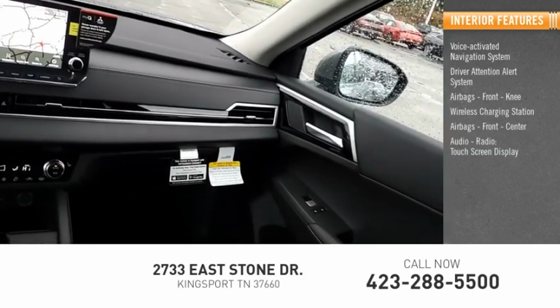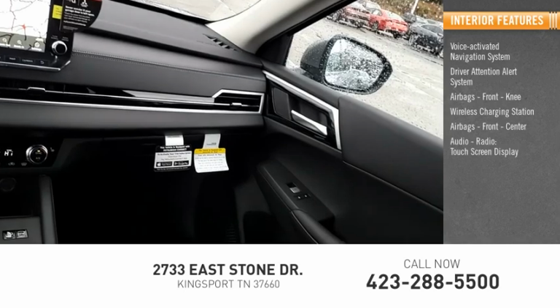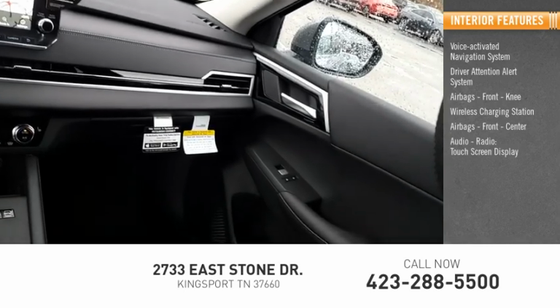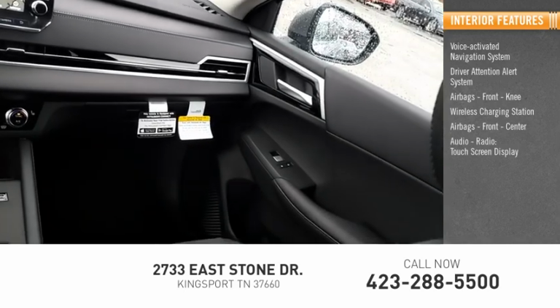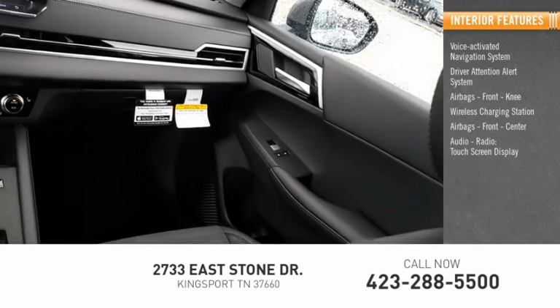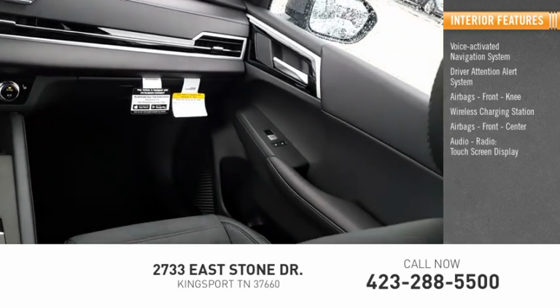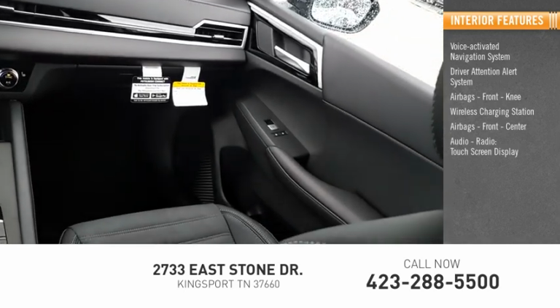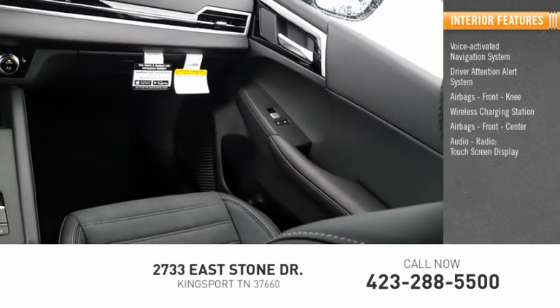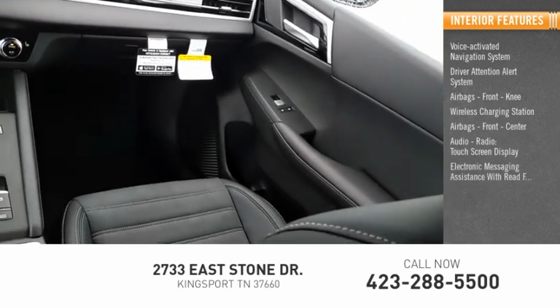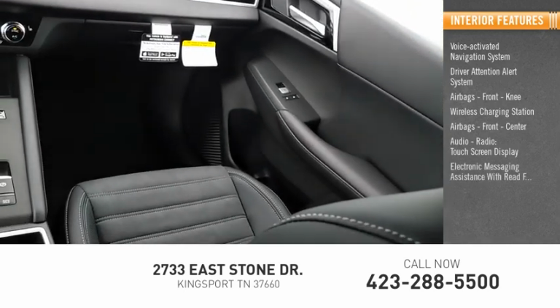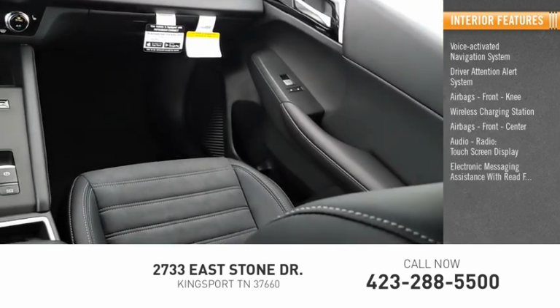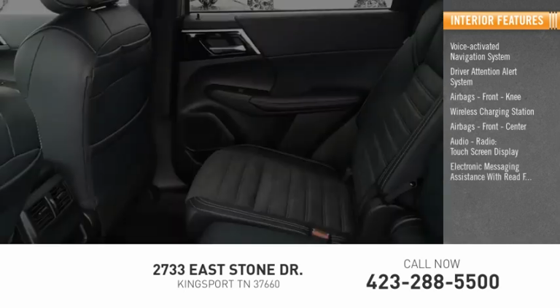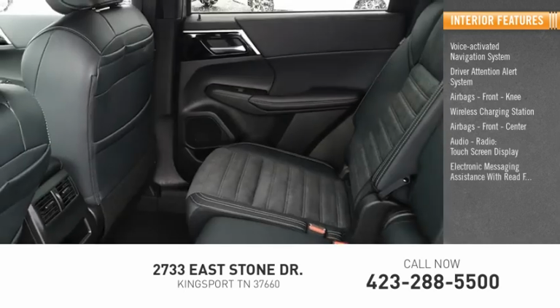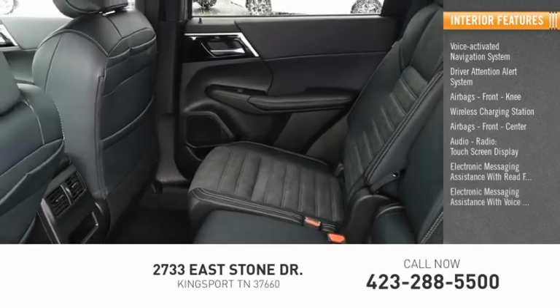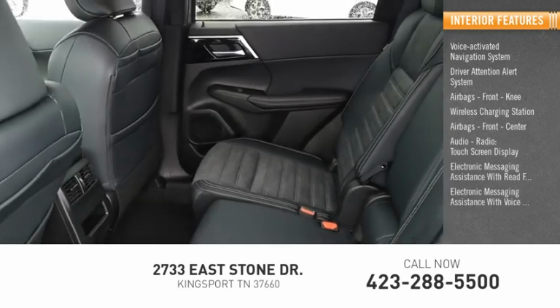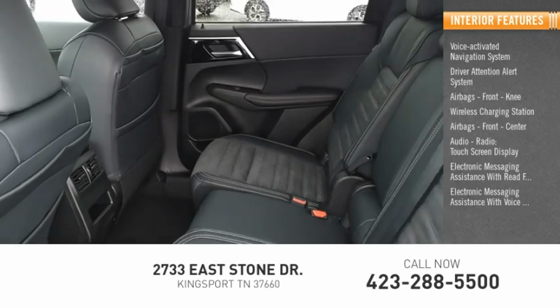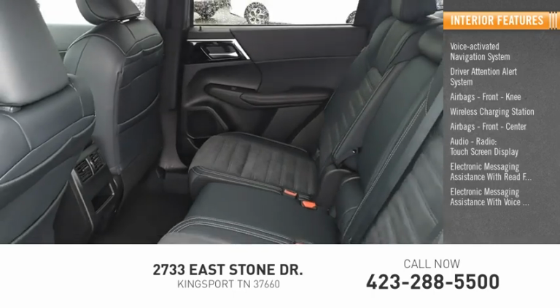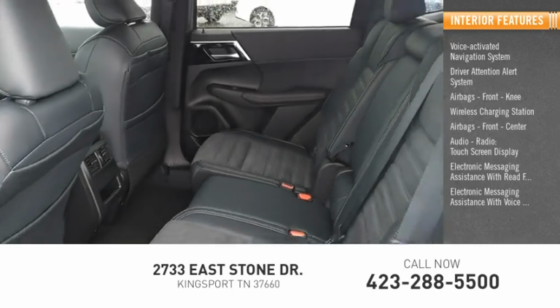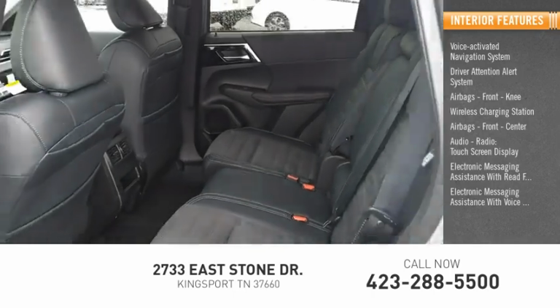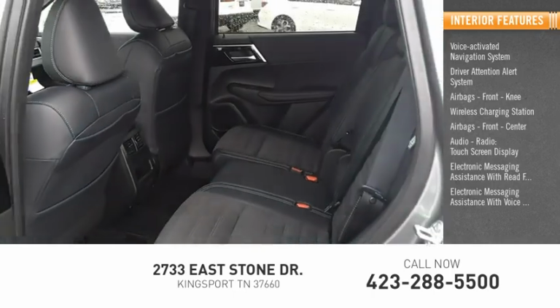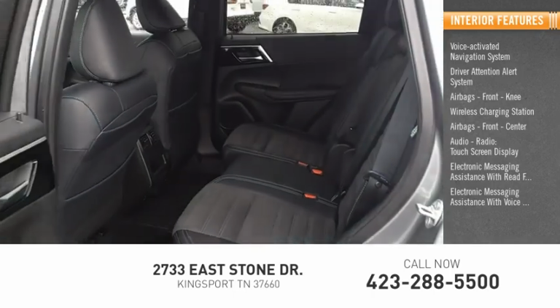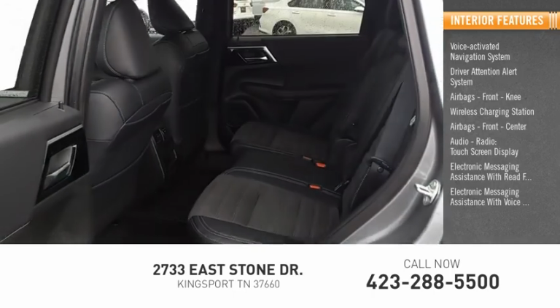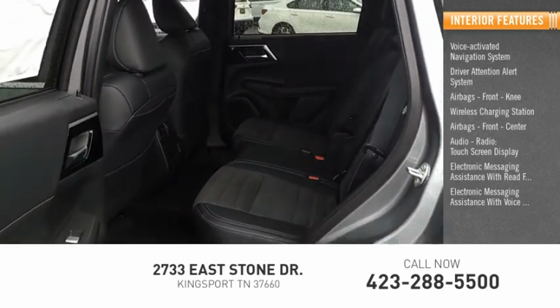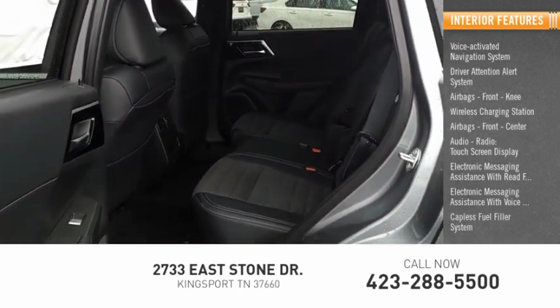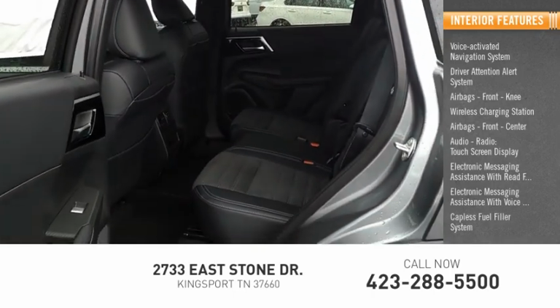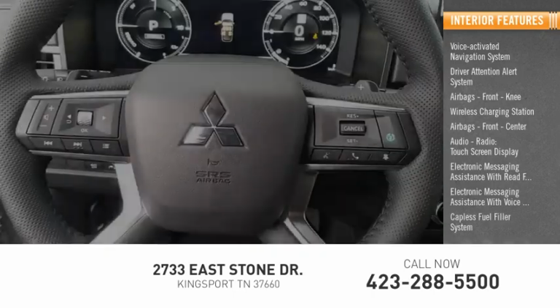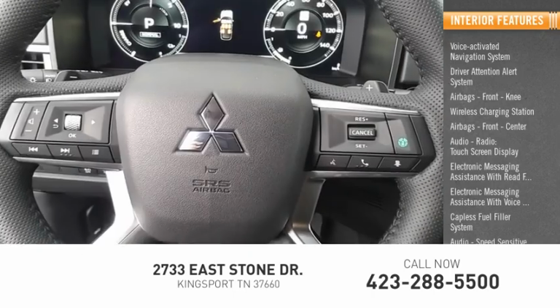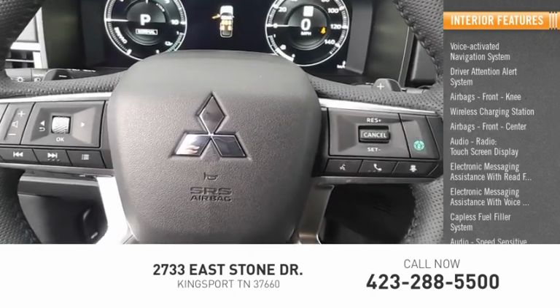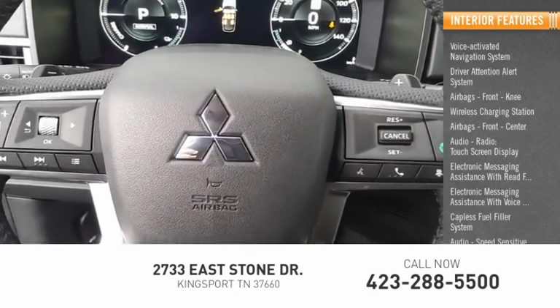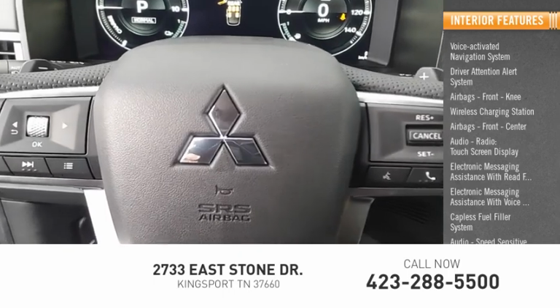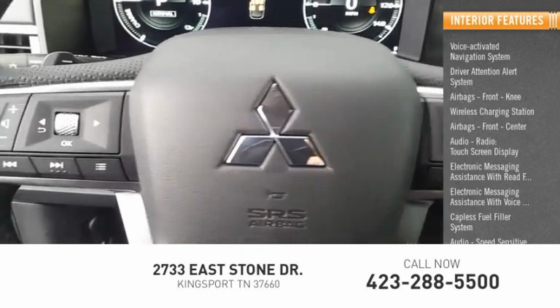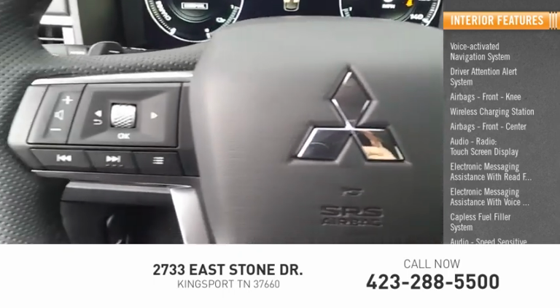Audio radio with touch screen display, electronic messaging assistance with read function, electronic messaging assistance with voice recognition, capless fuel filler system, and audio speed sensitive volume control.